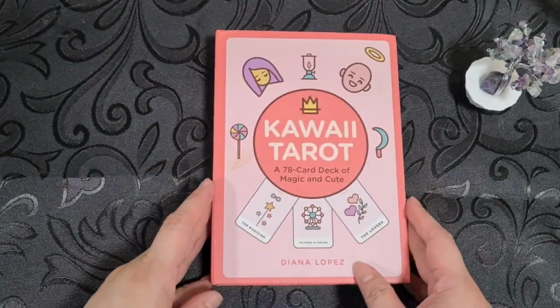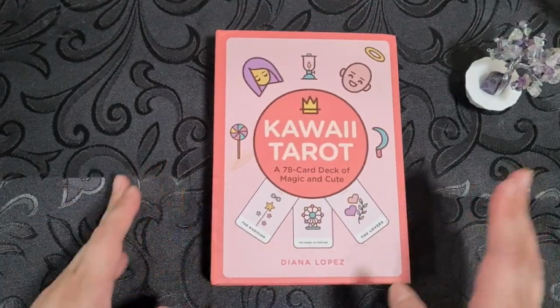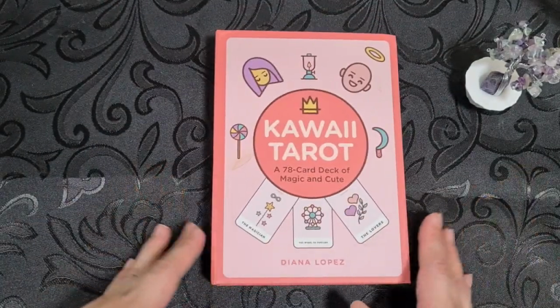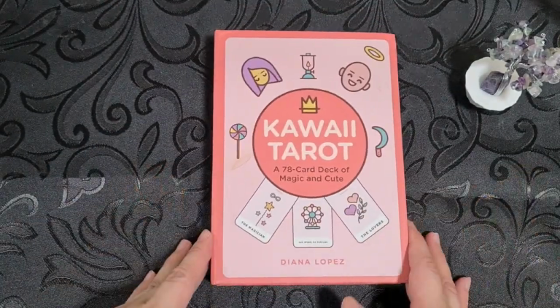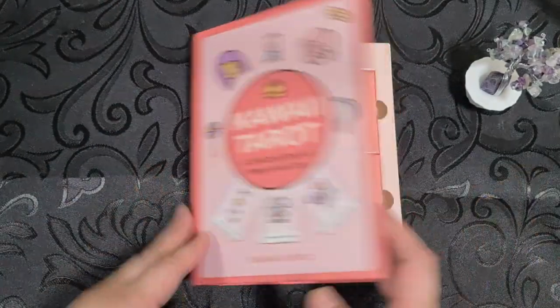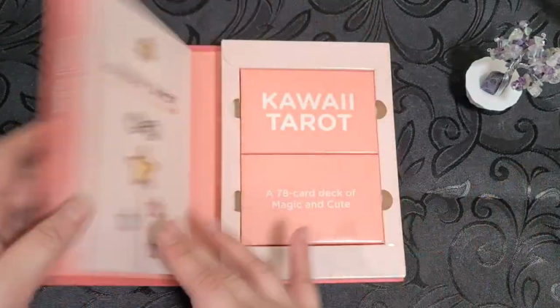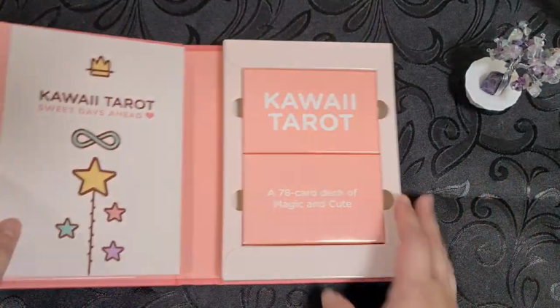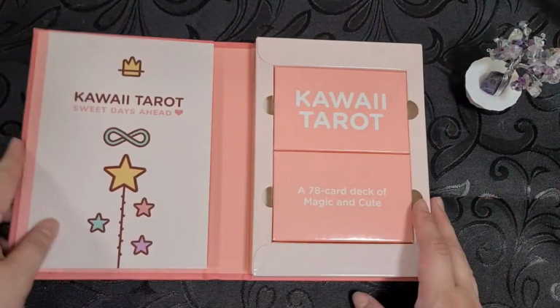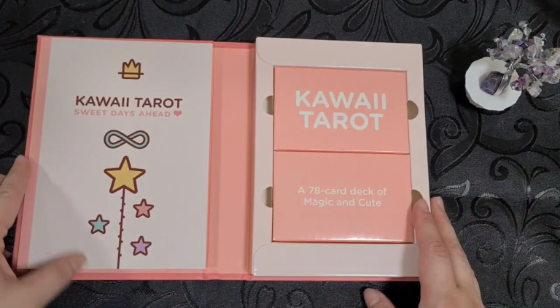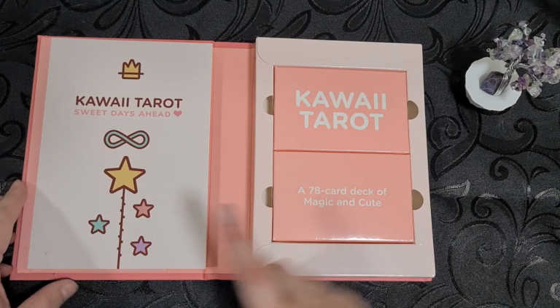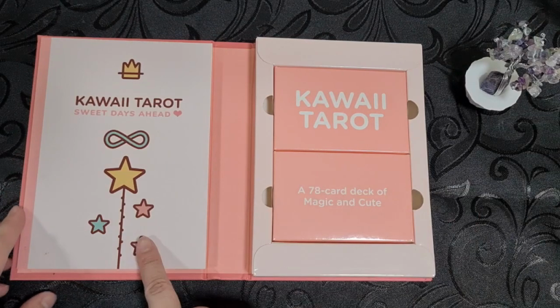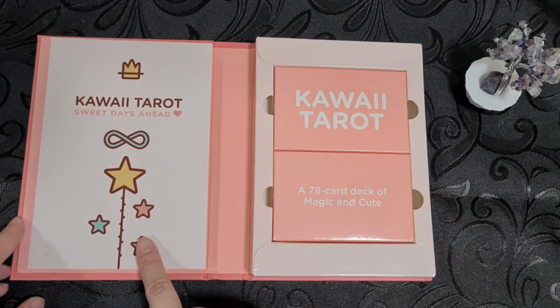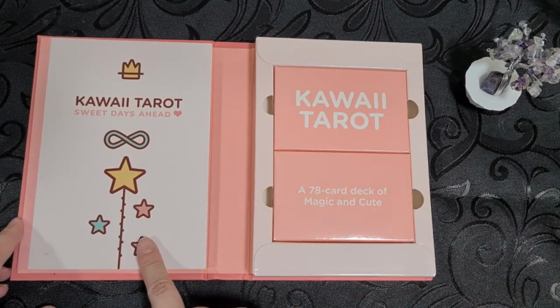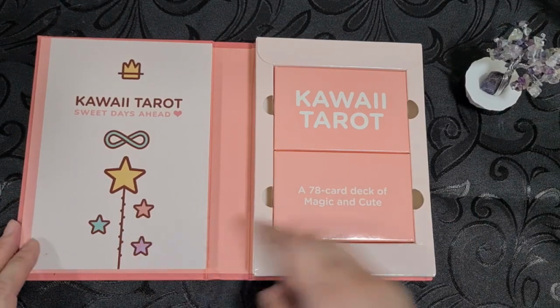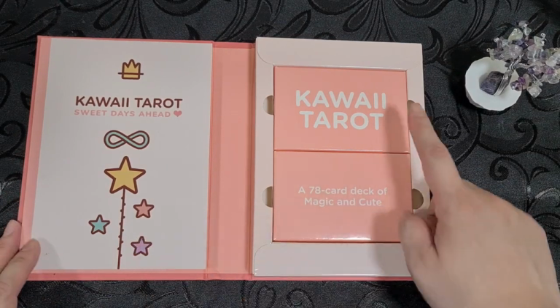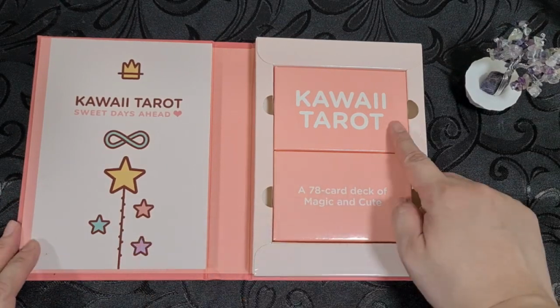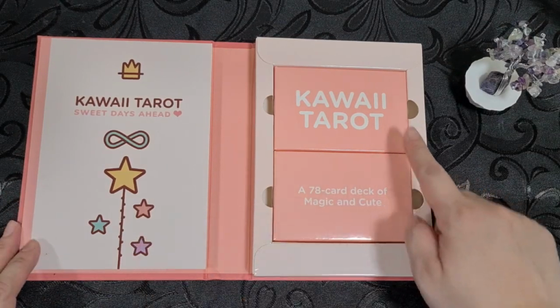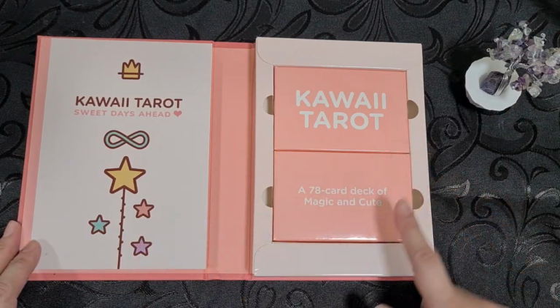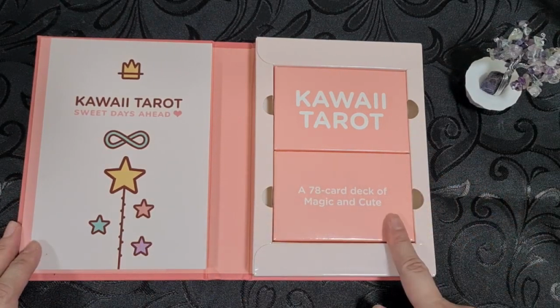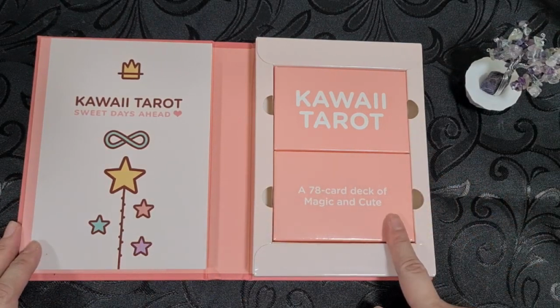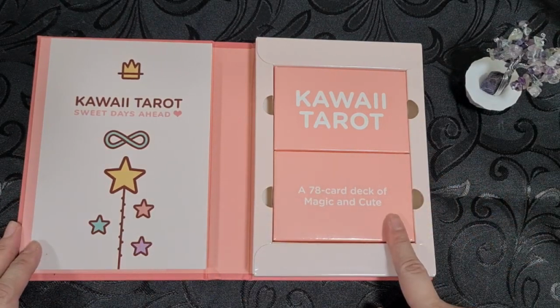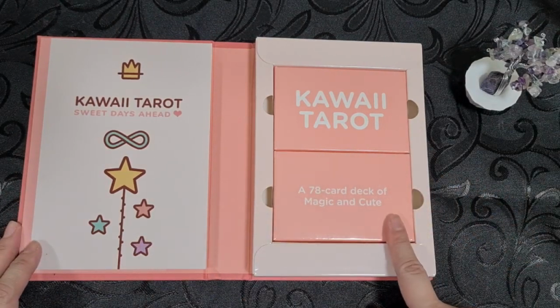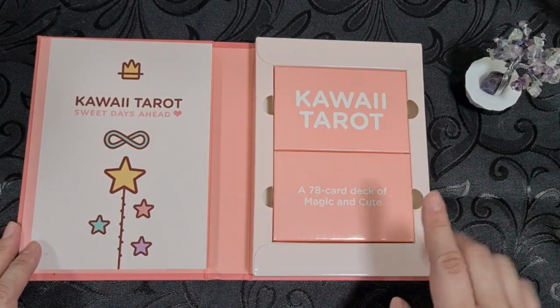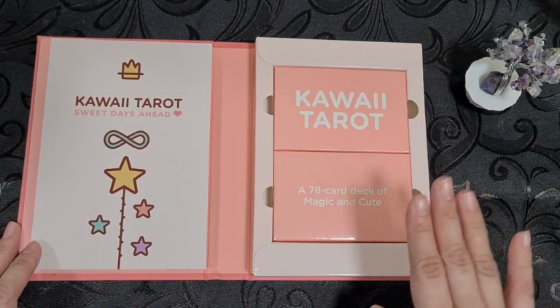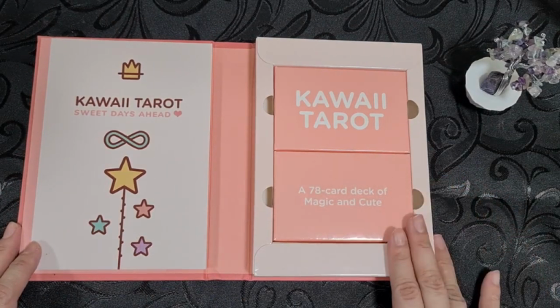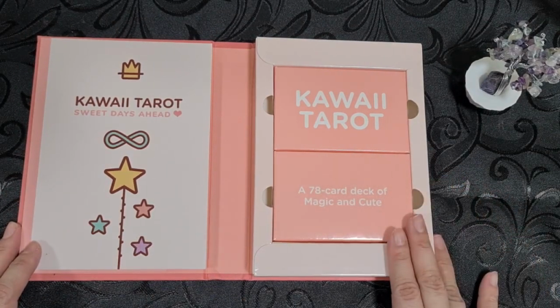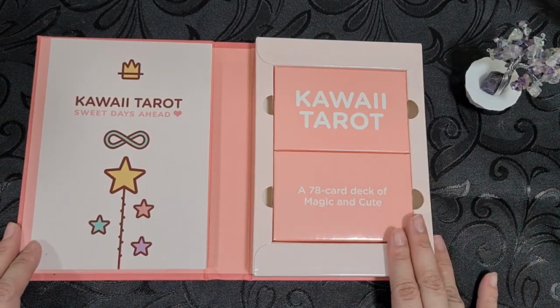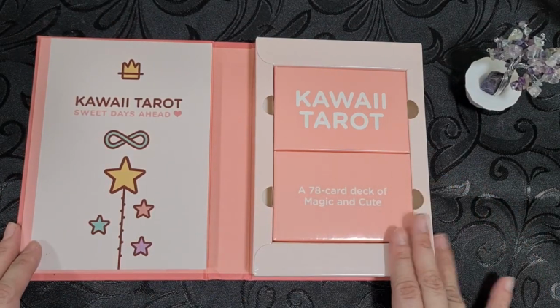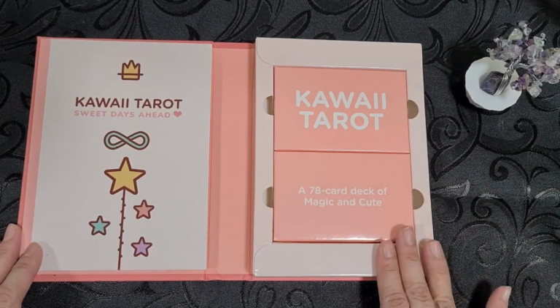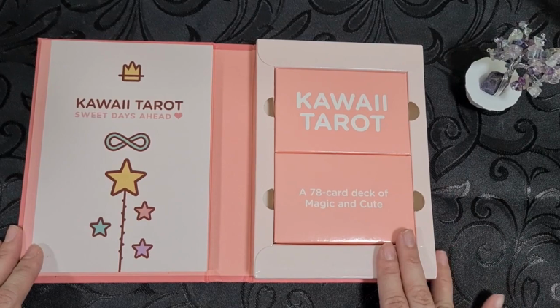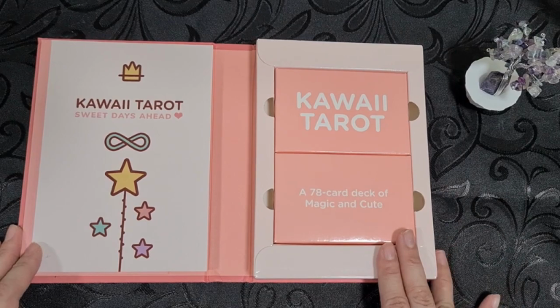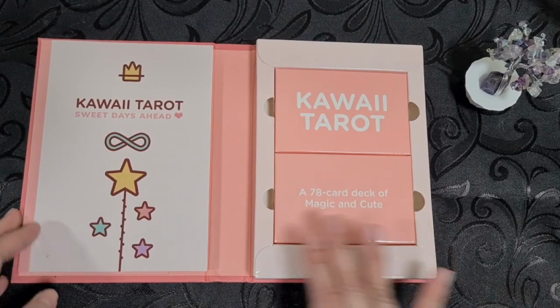Once you open the box, it contains the guidebook and it contains these two packages, which I do not like. I really don't like this.